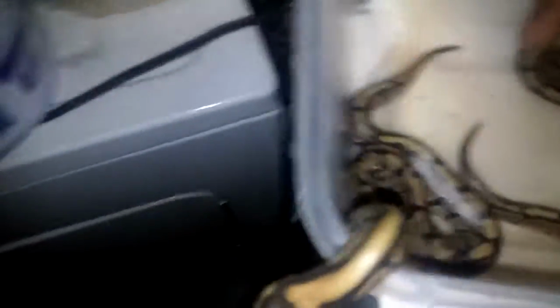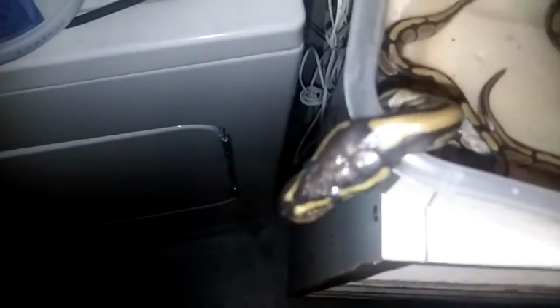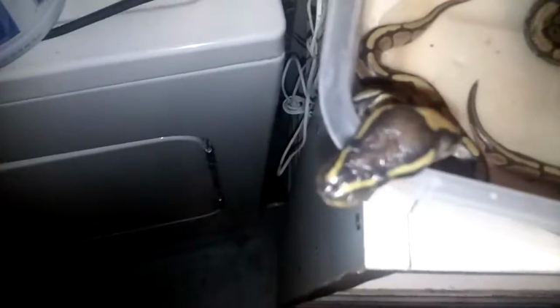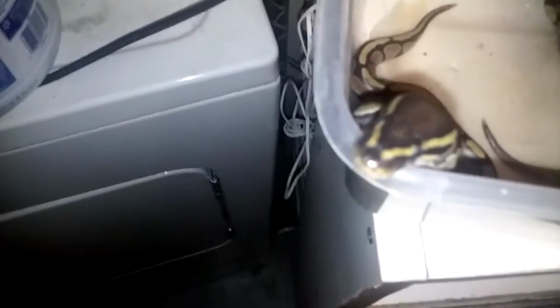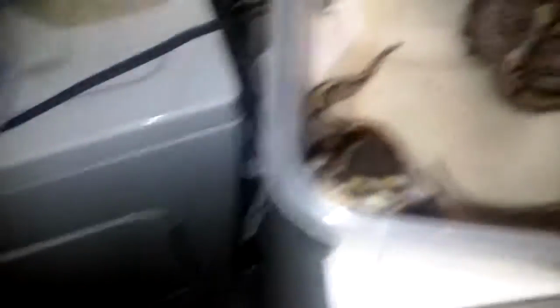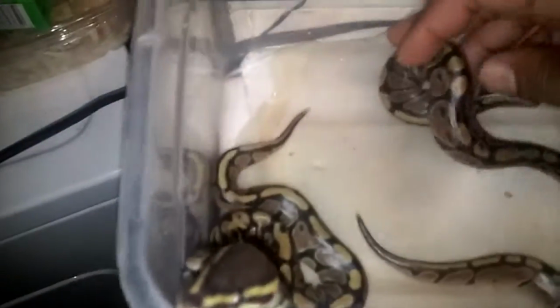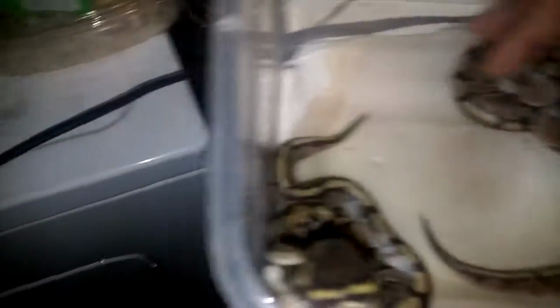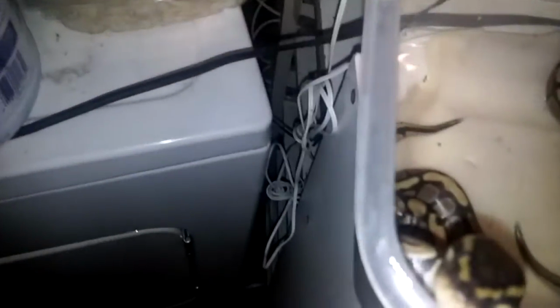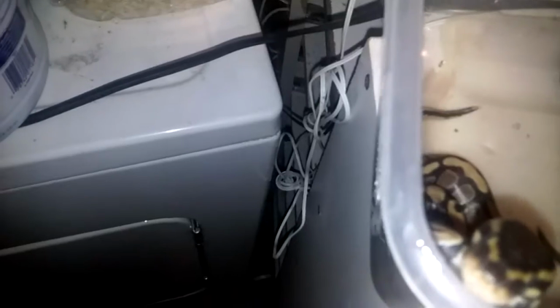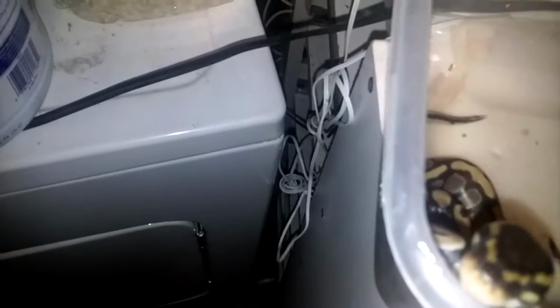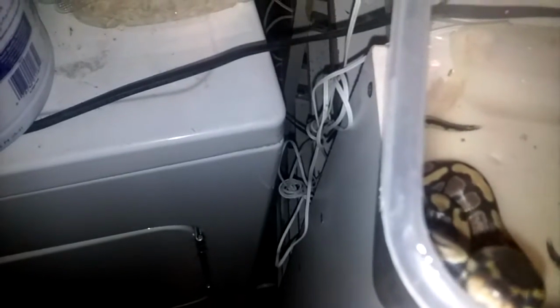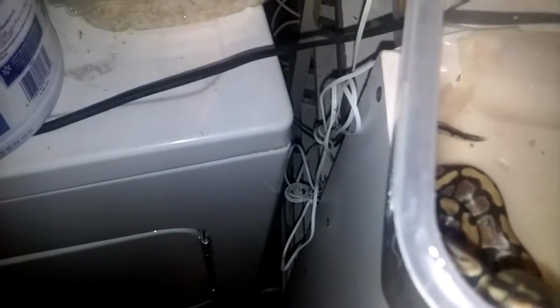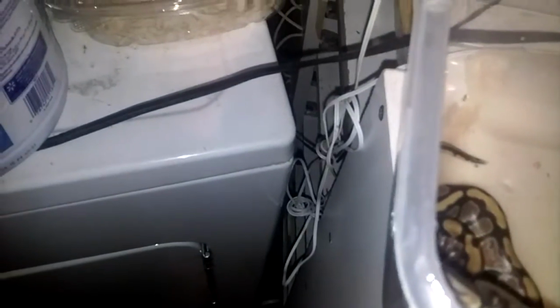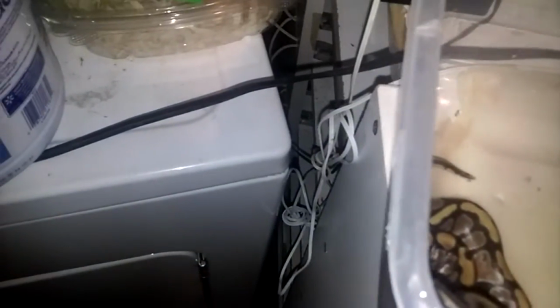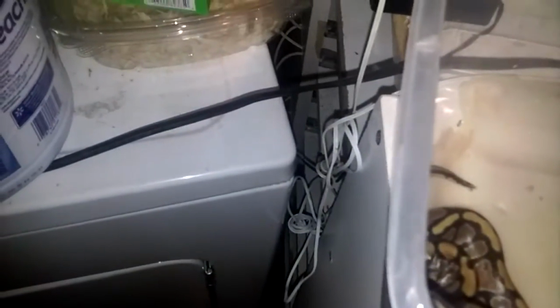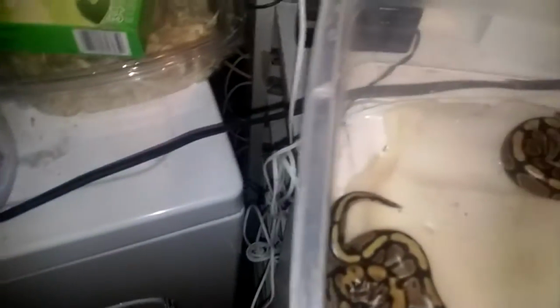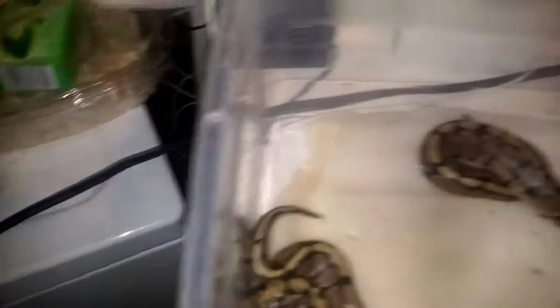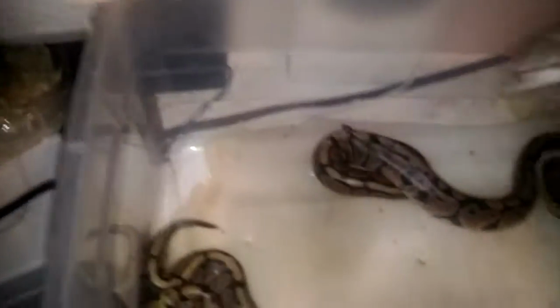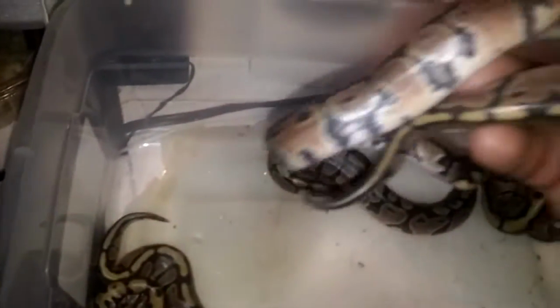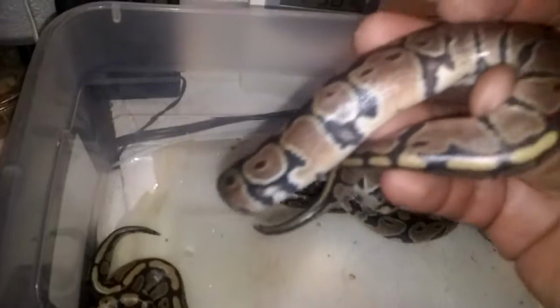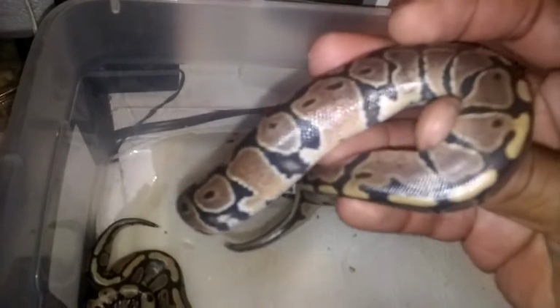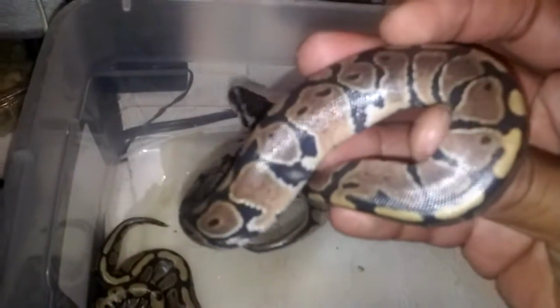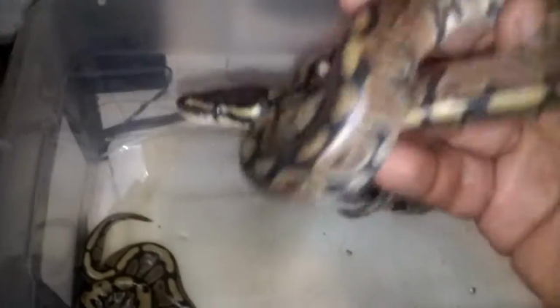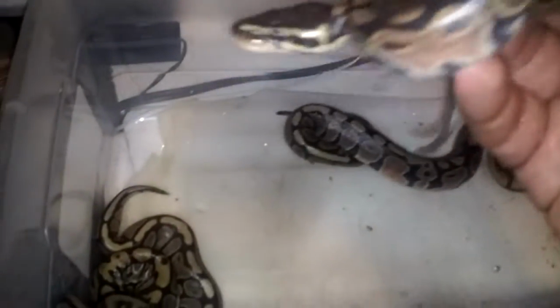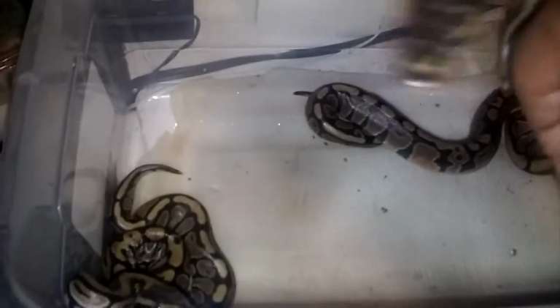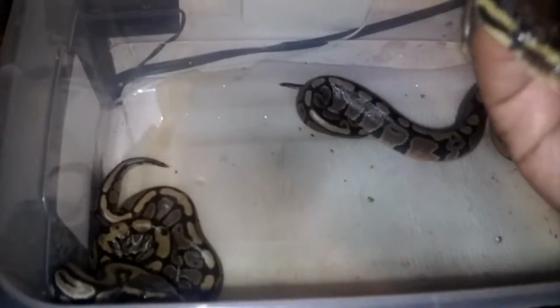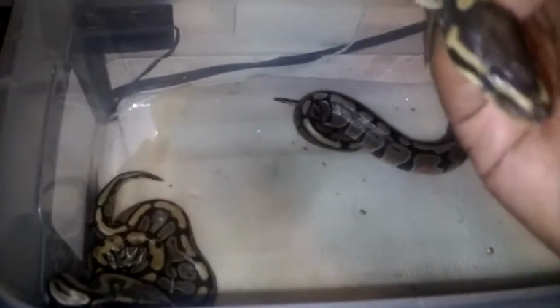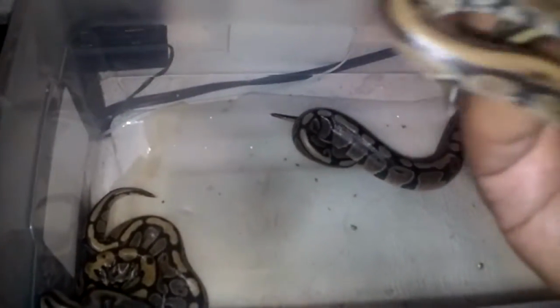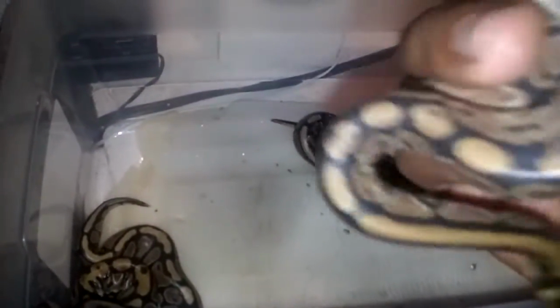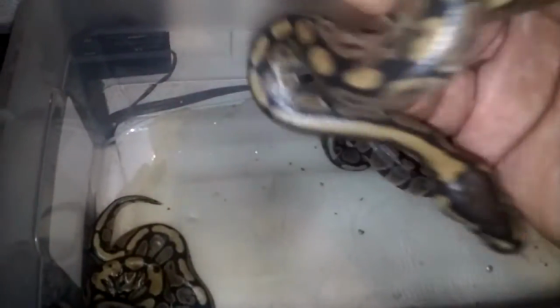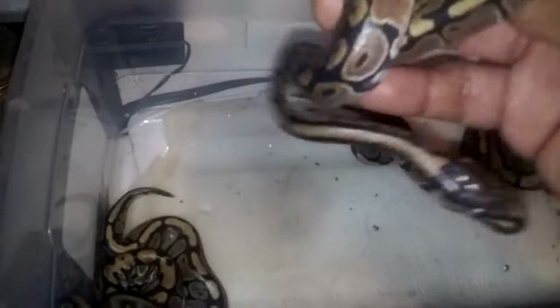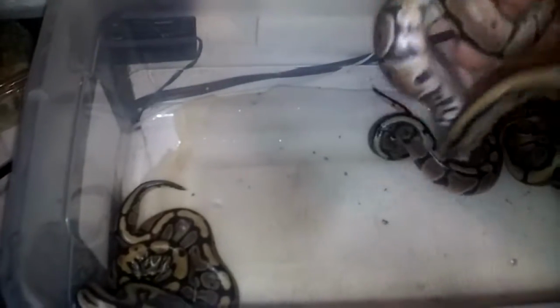This guy is trying to get out. Should be shedding soon — just trying to get a little dull.